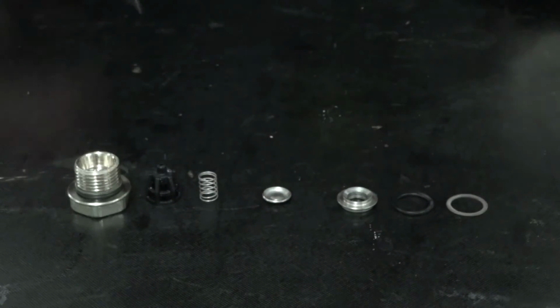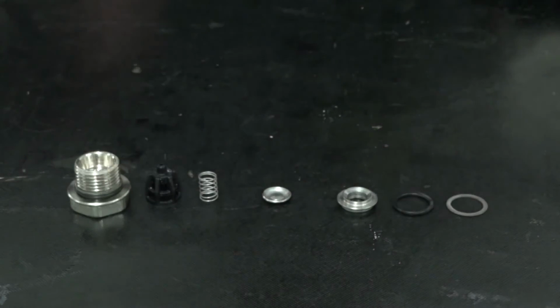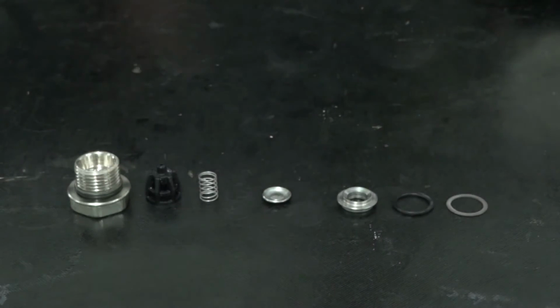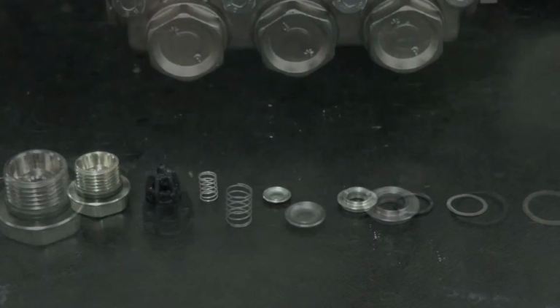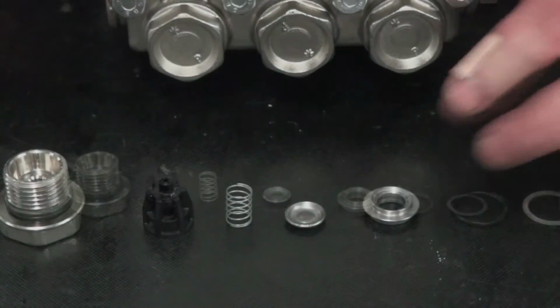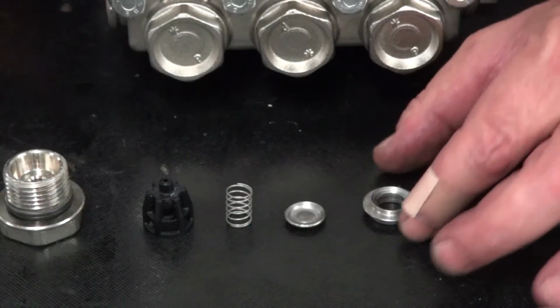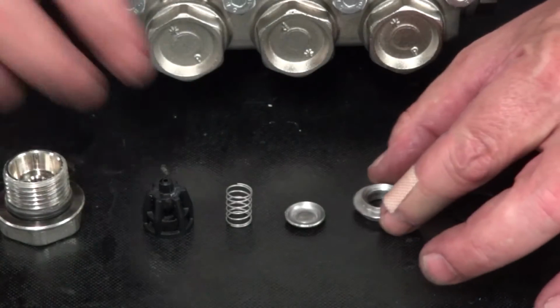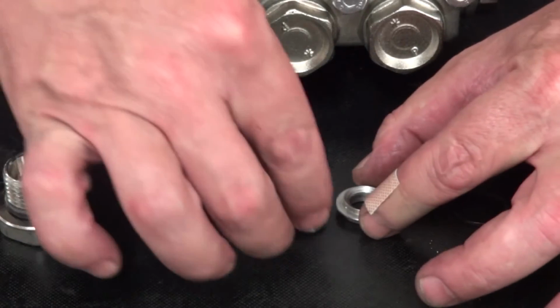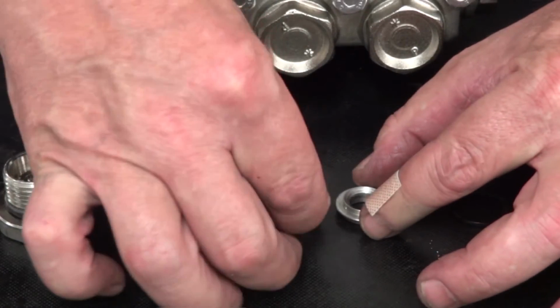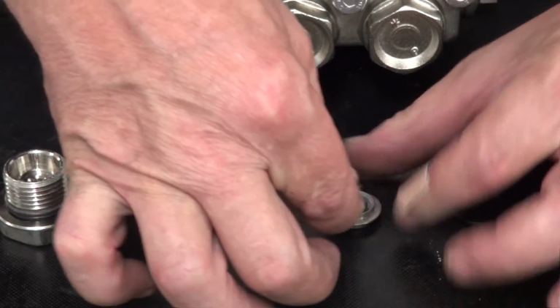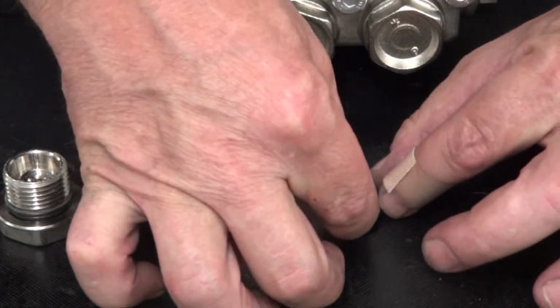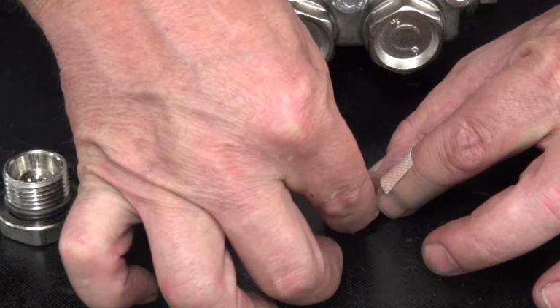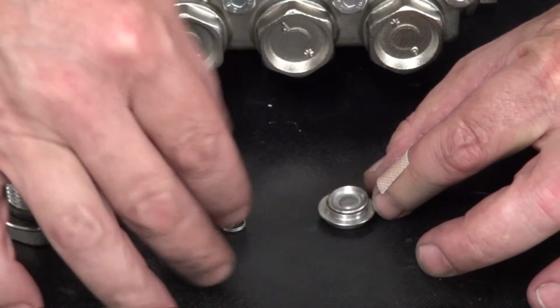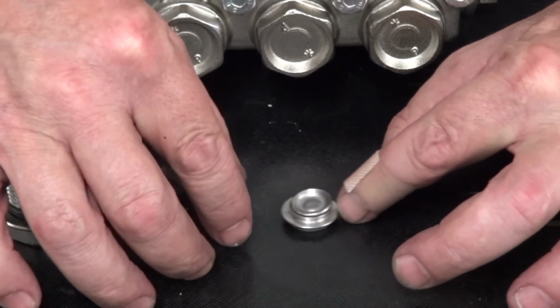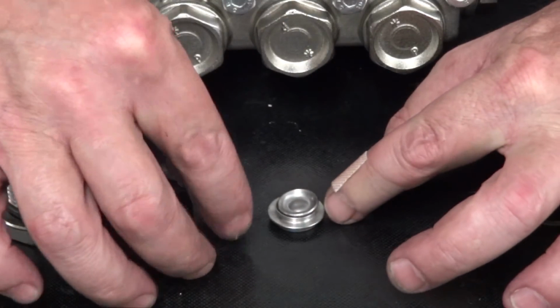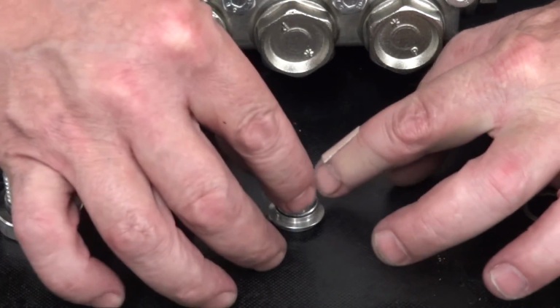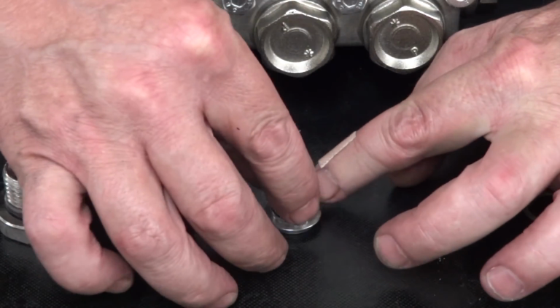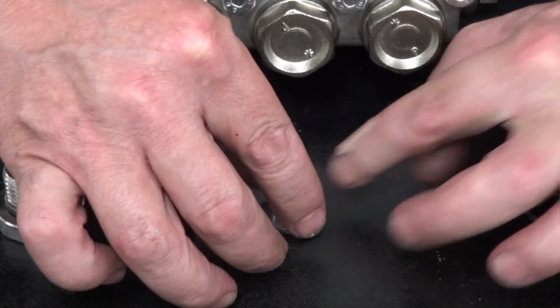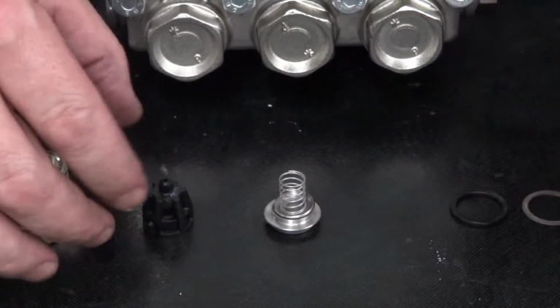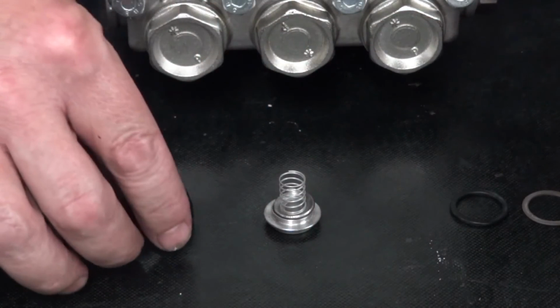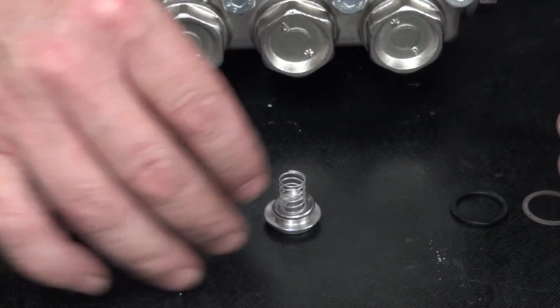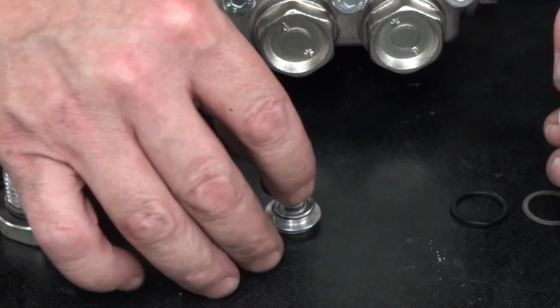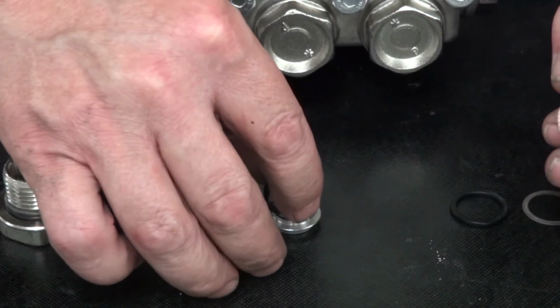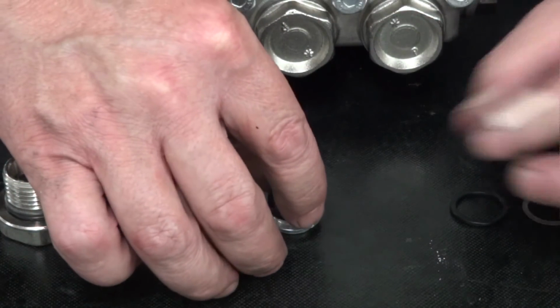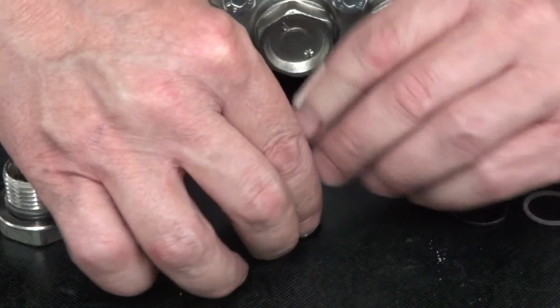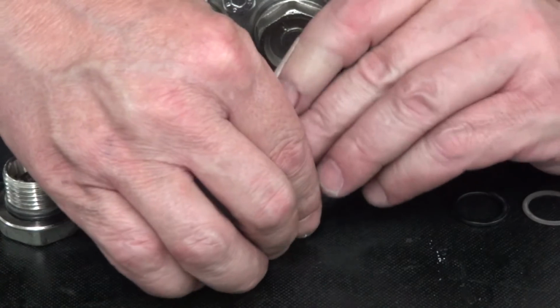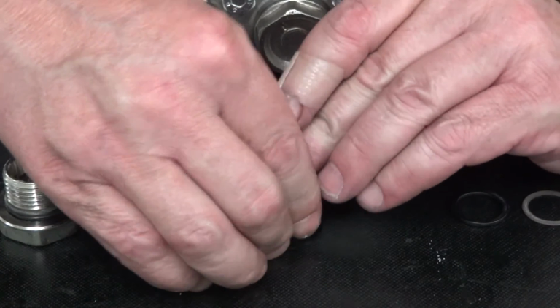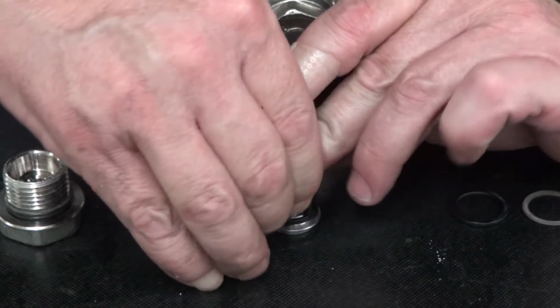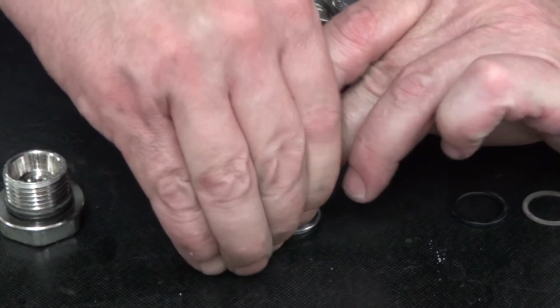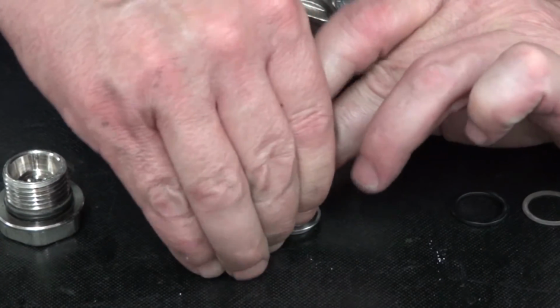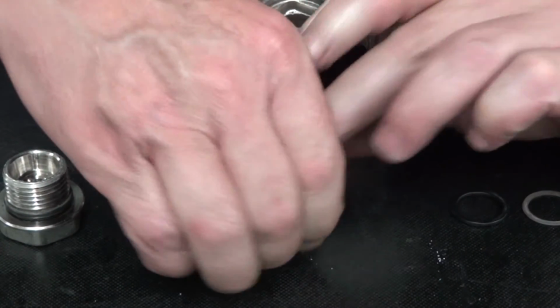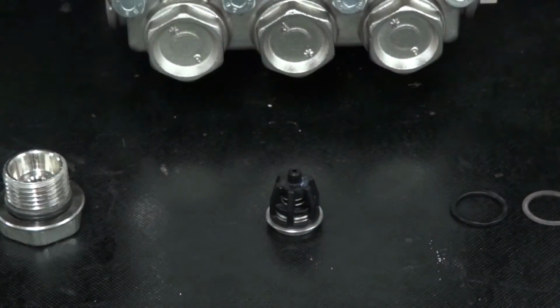With the necessary parts replaced, place the poppet onto the seat, the spring onto the poppet, and the cage onto the seat, snapping the cage into place.